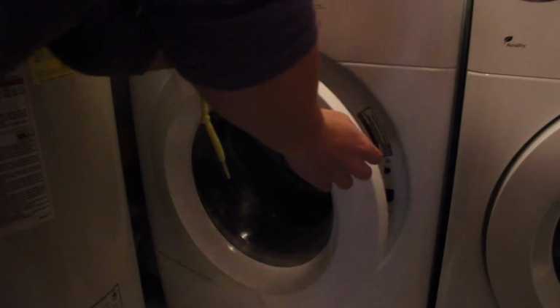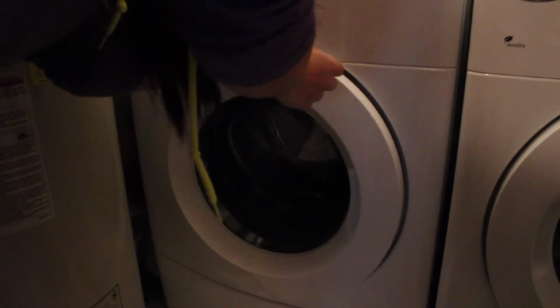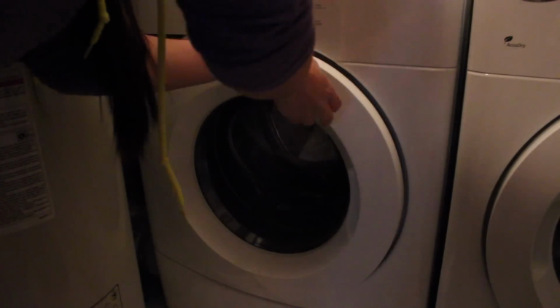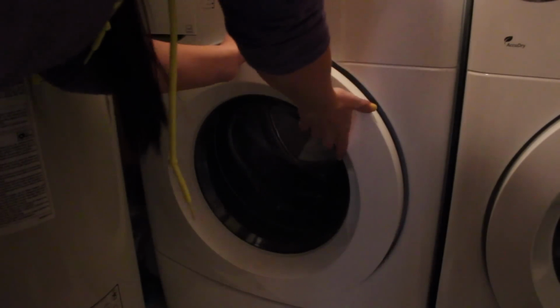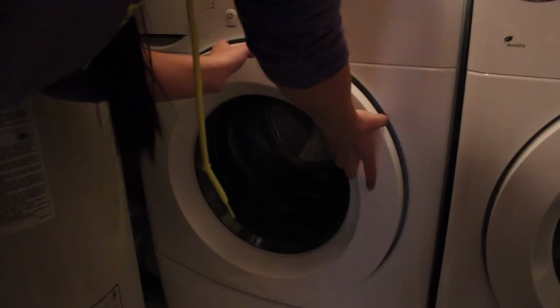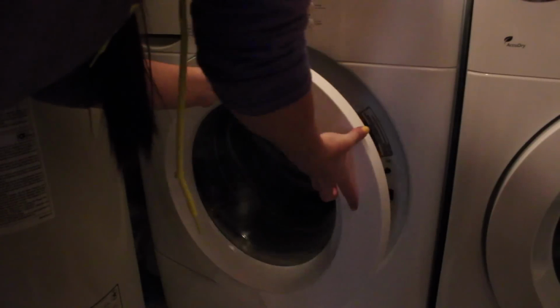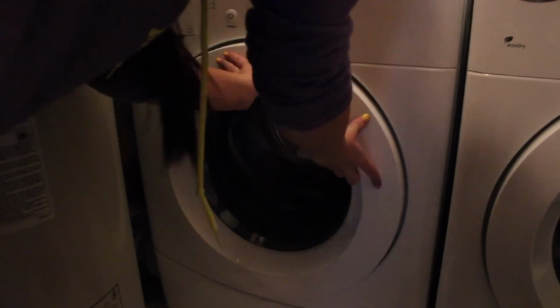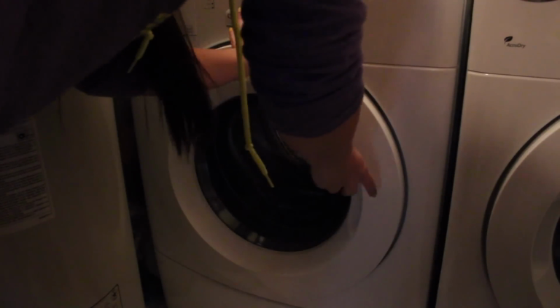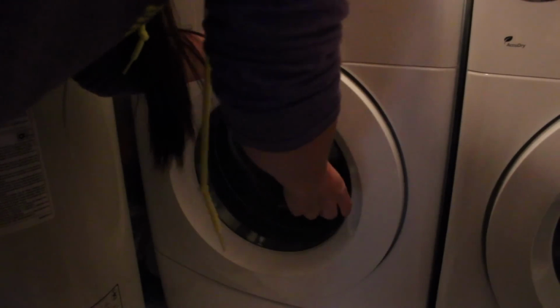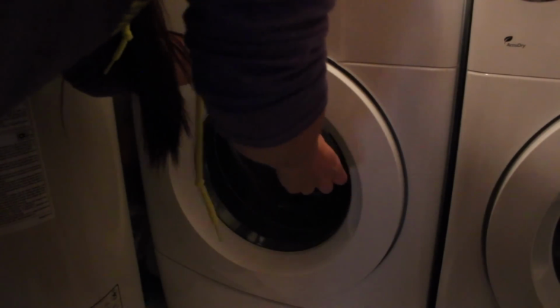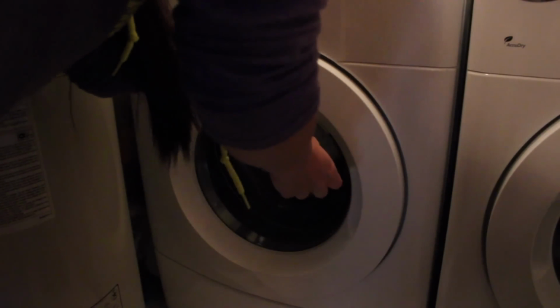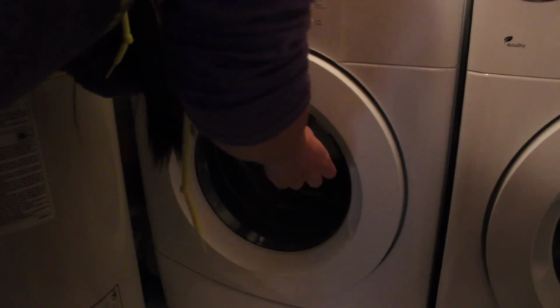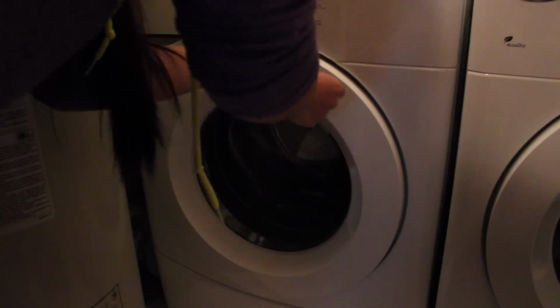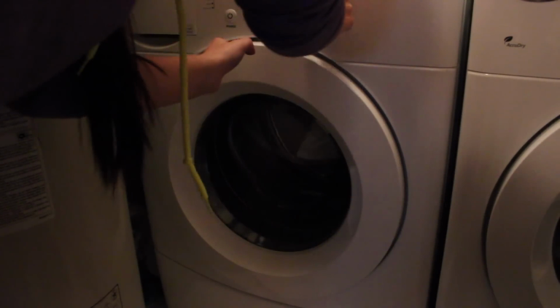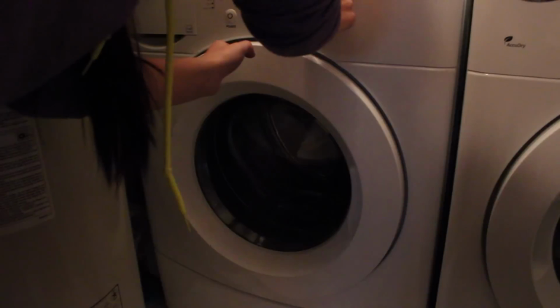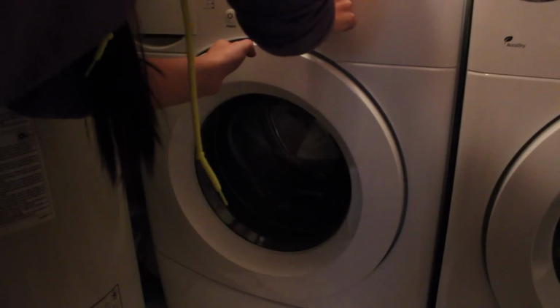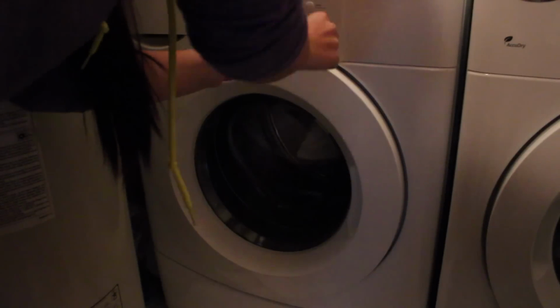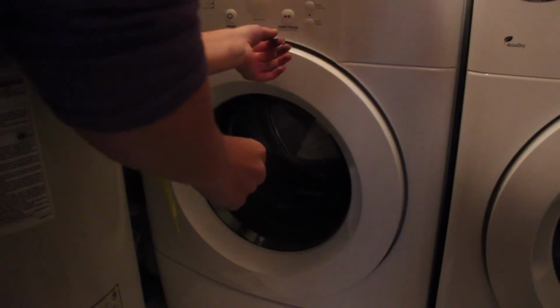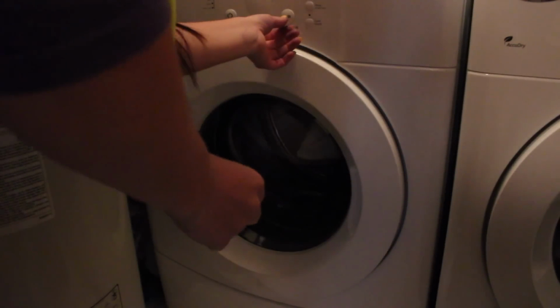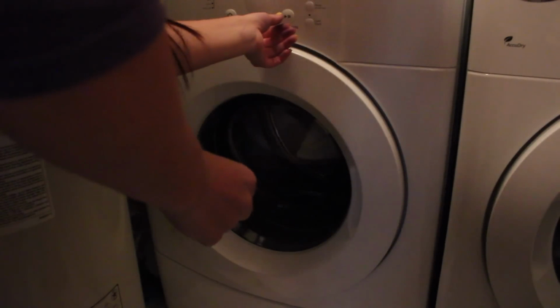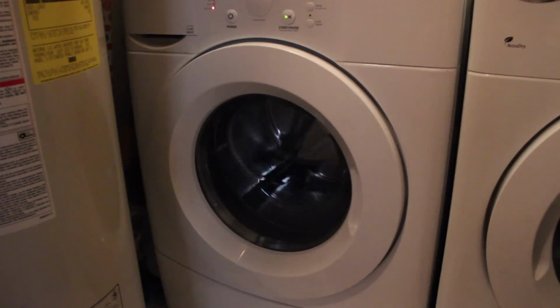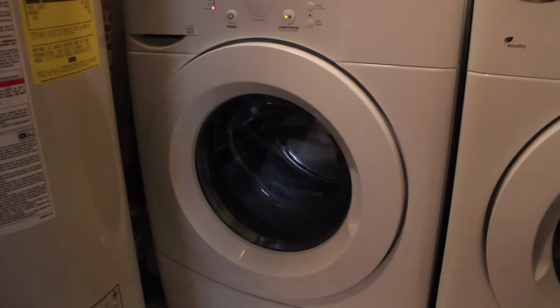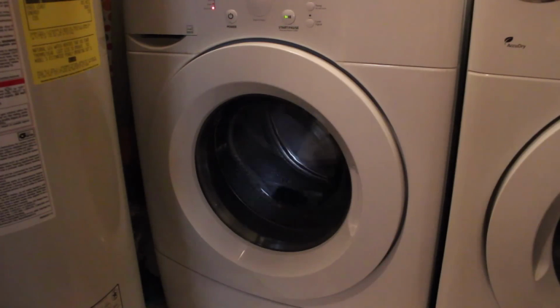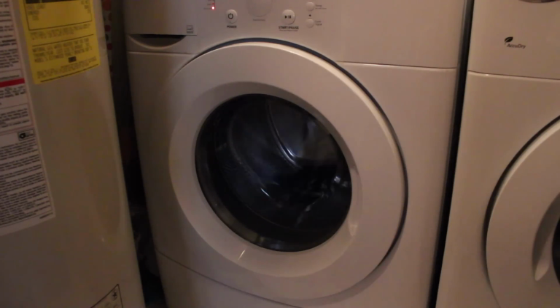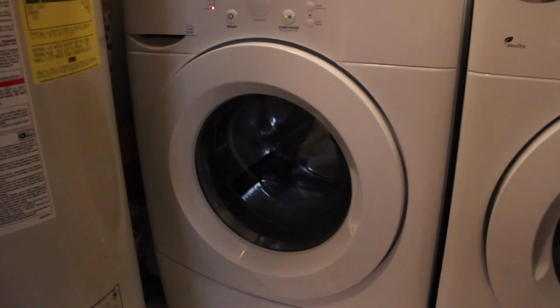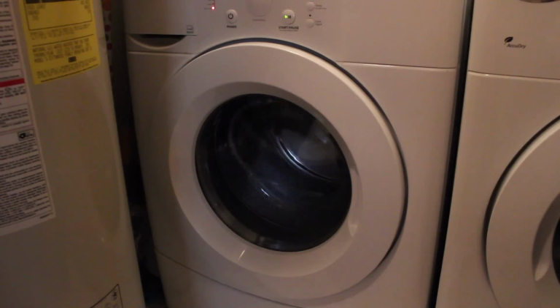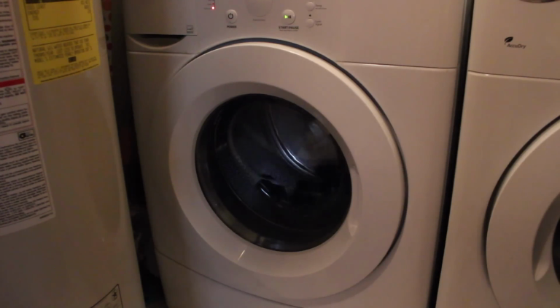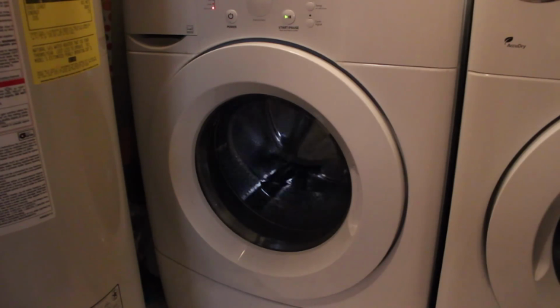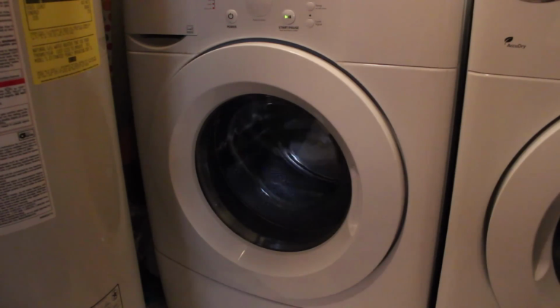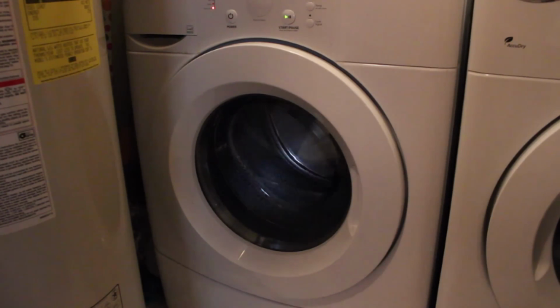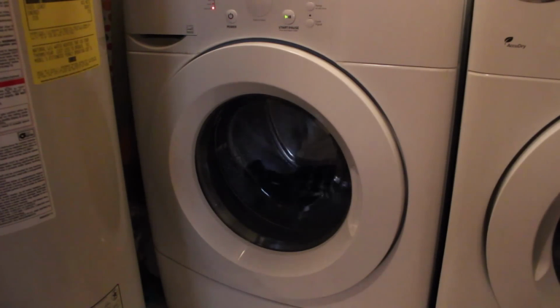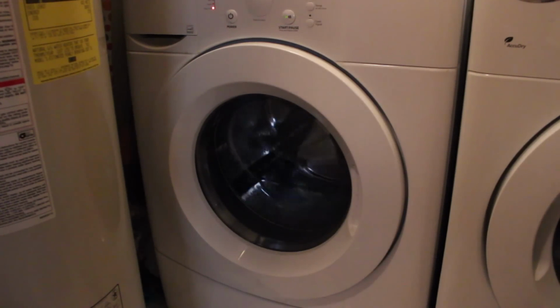Then it's time to wash them. Stick them in the washer with warm water and a little bit of detergent. I started doing one set at a time, which was silly, so I threw the last four in together and they were fine. After that you can put them in the dryer.